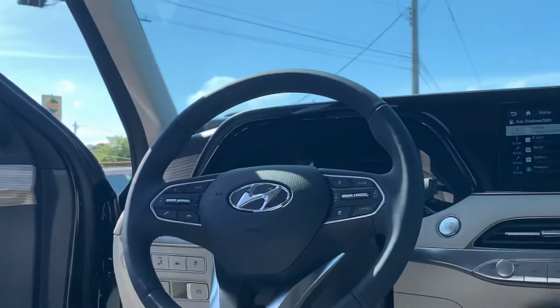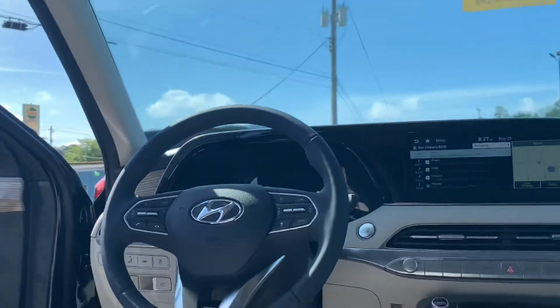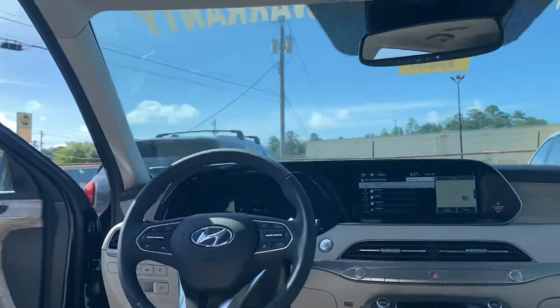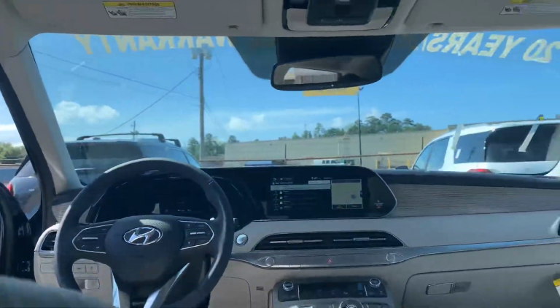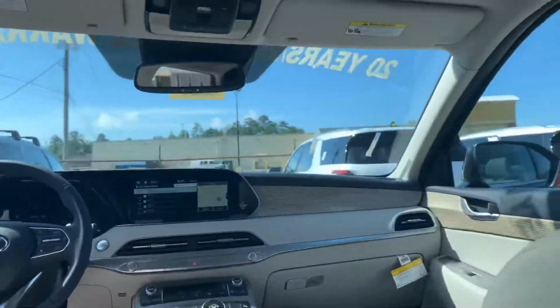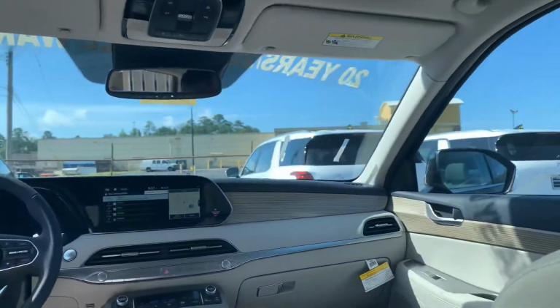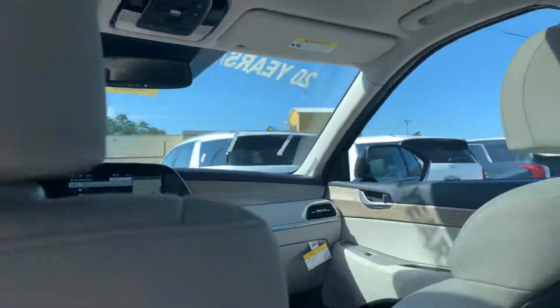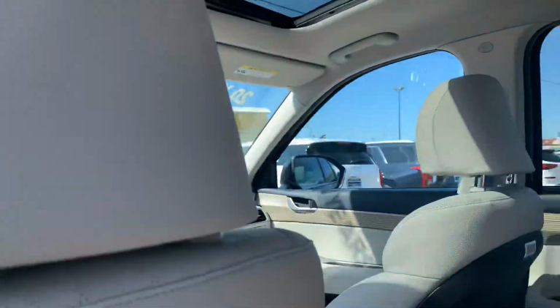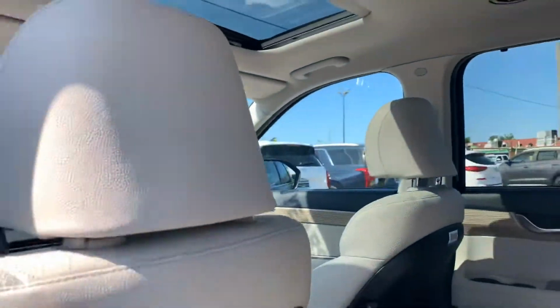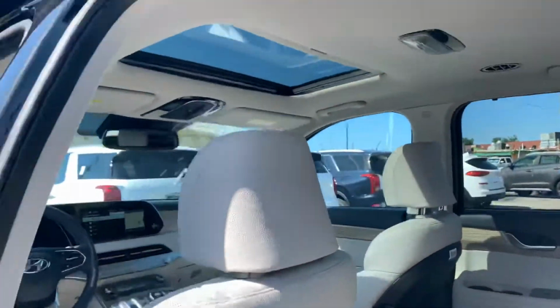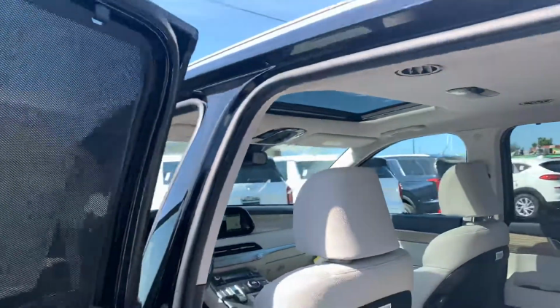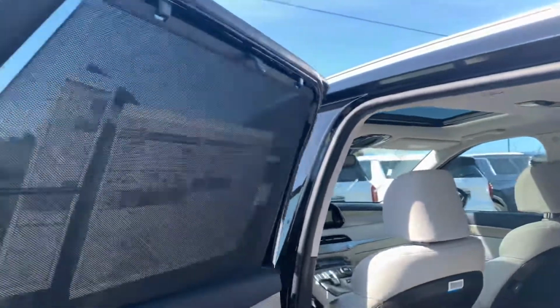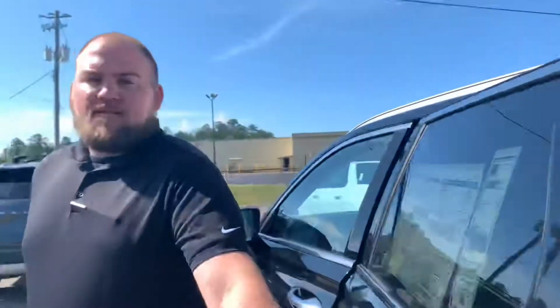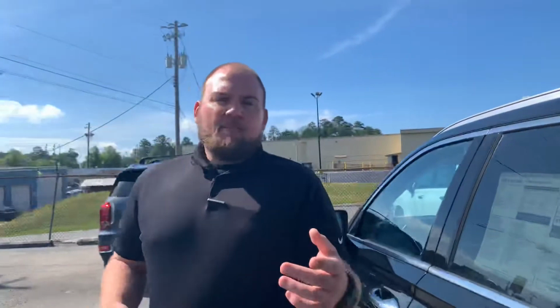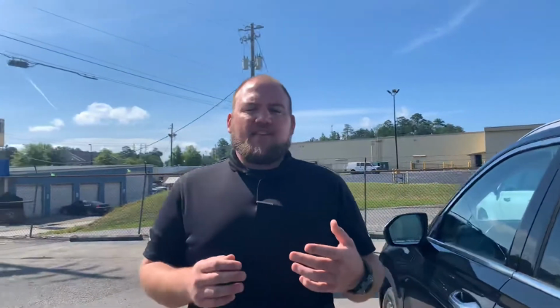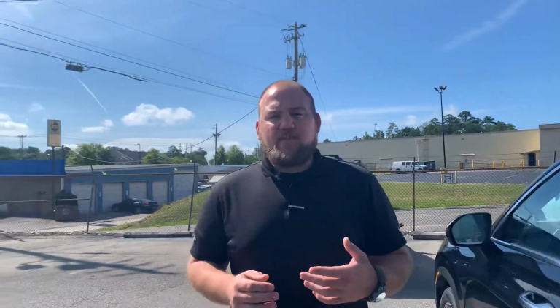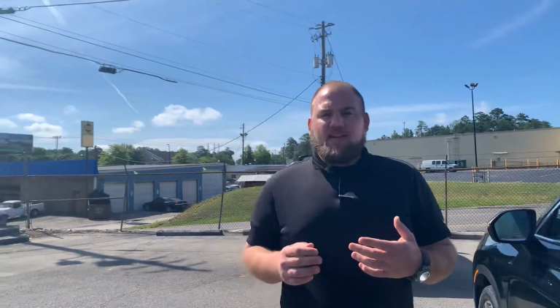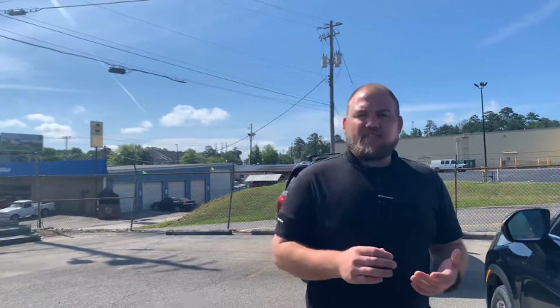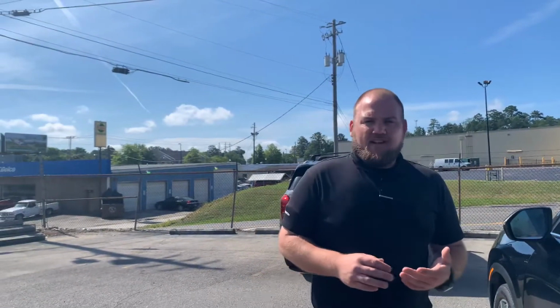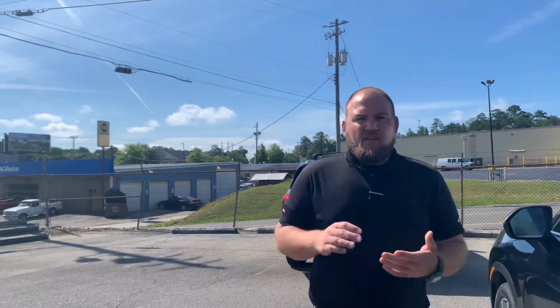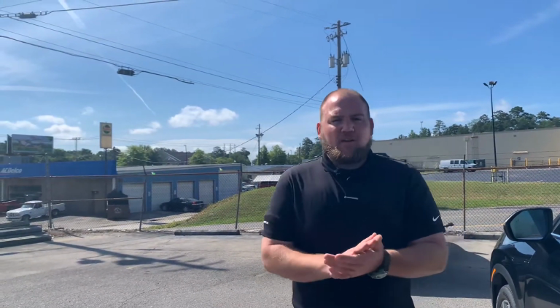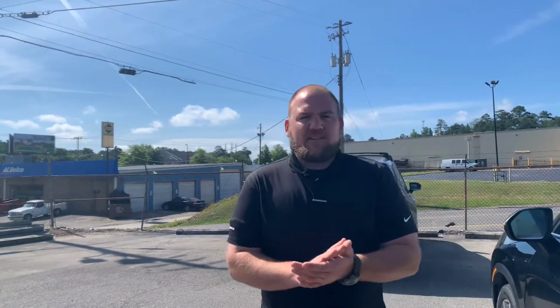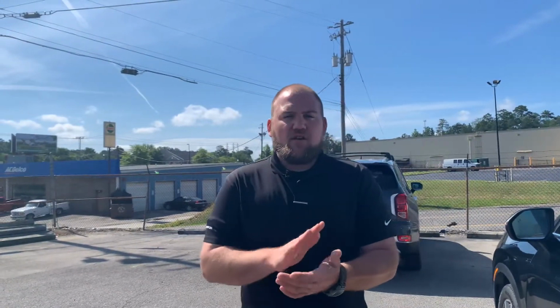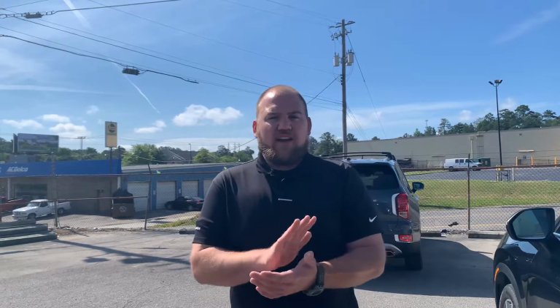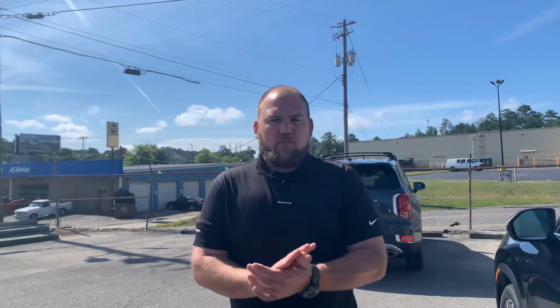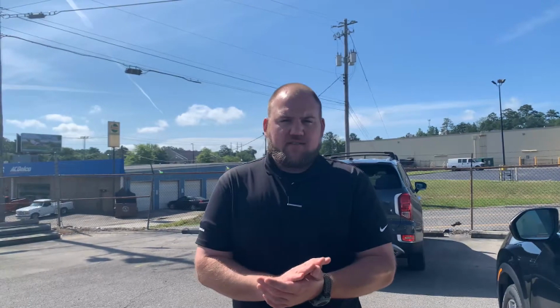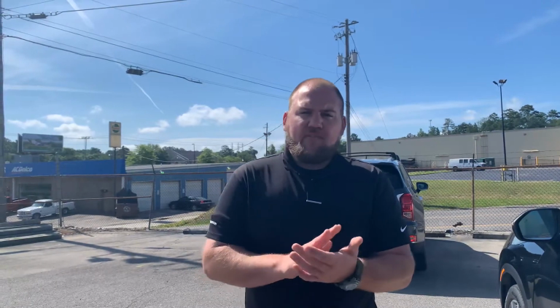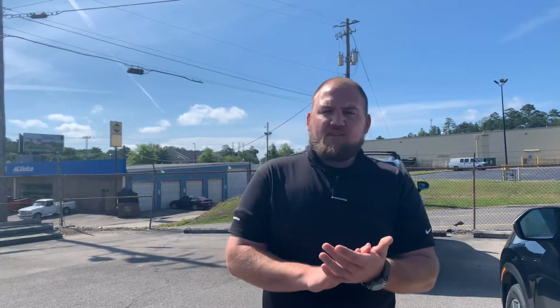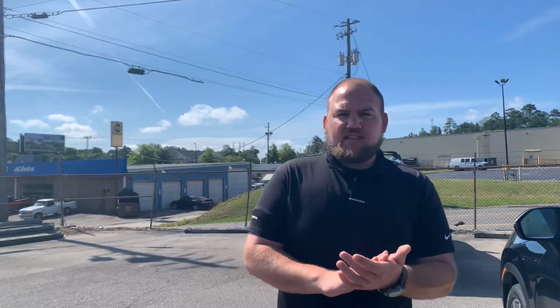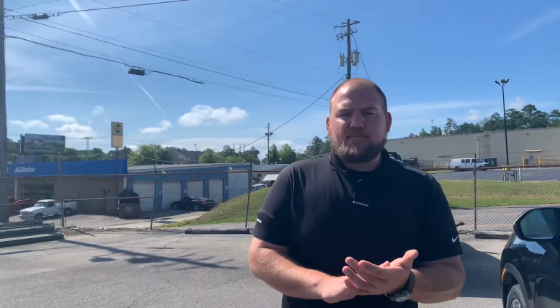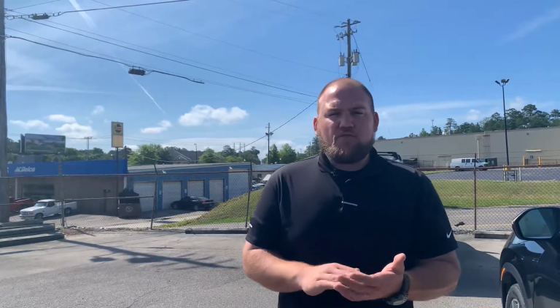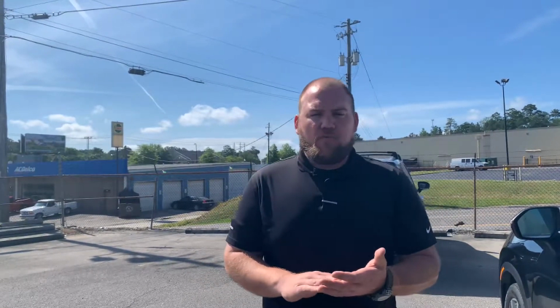This thing is loaded. But Marshall, that's not the best part about us here at Tamron. The best part about us here are our warranties. We have a five-year, 60,000-mile new car warranty.